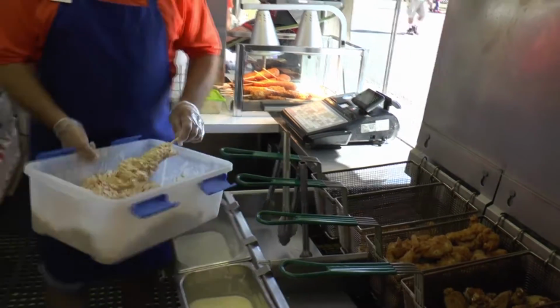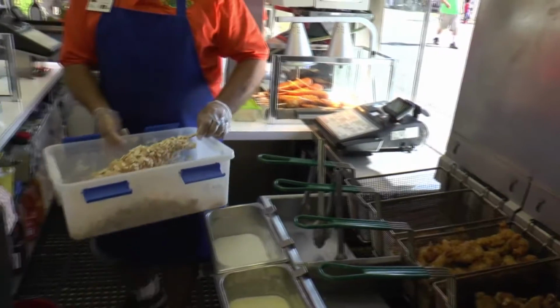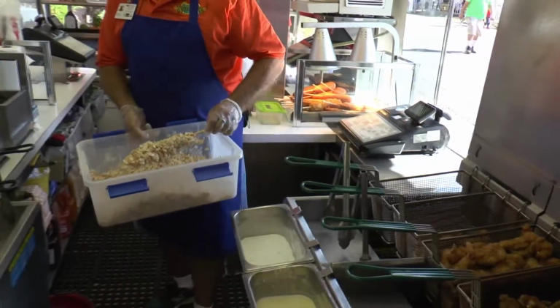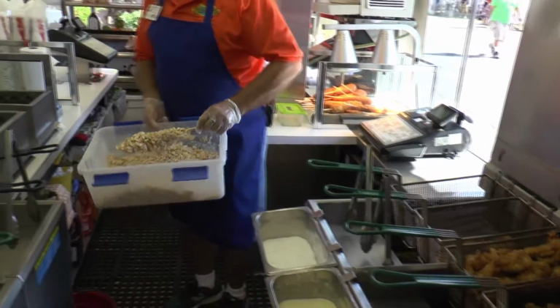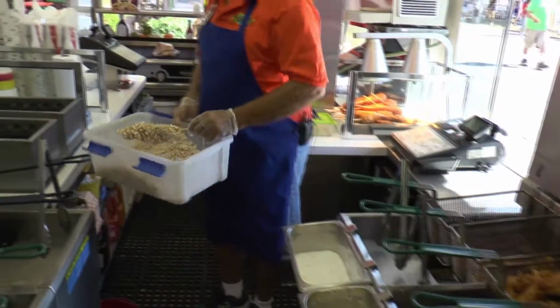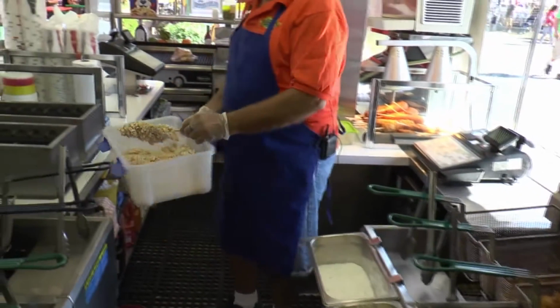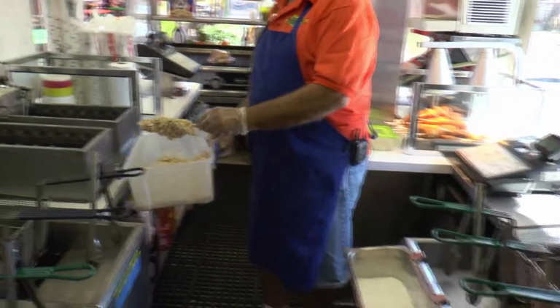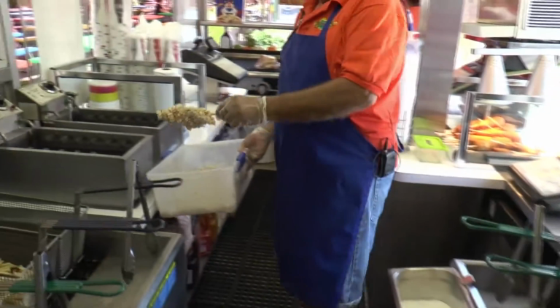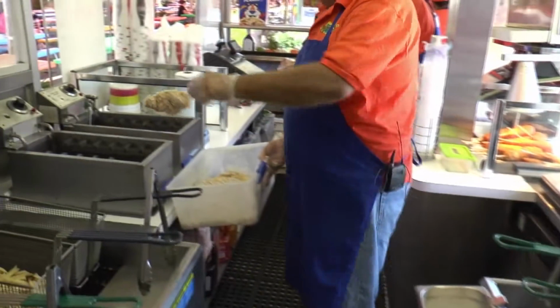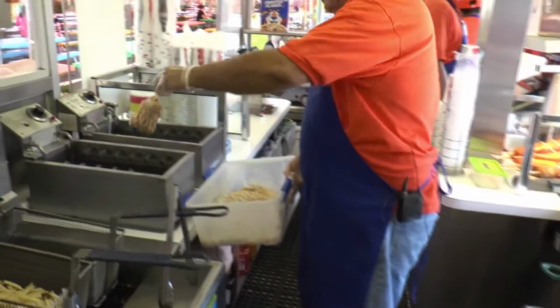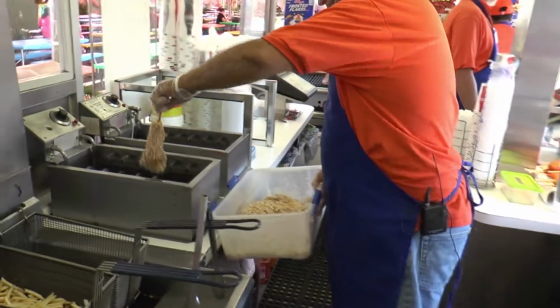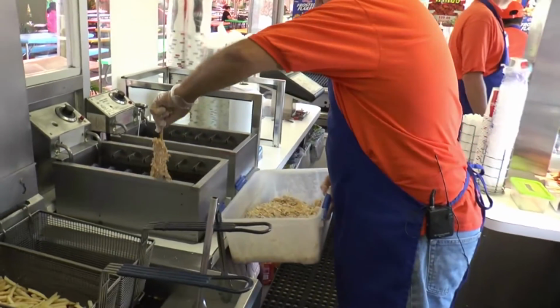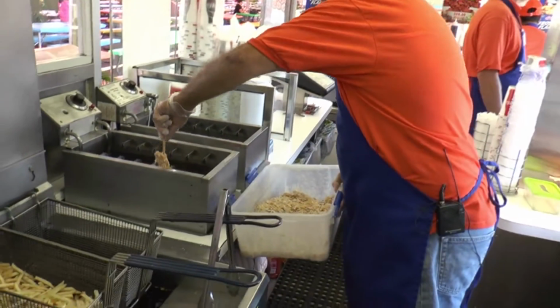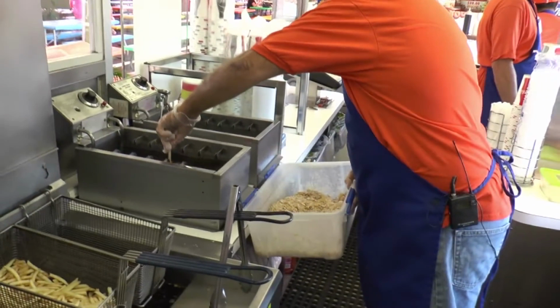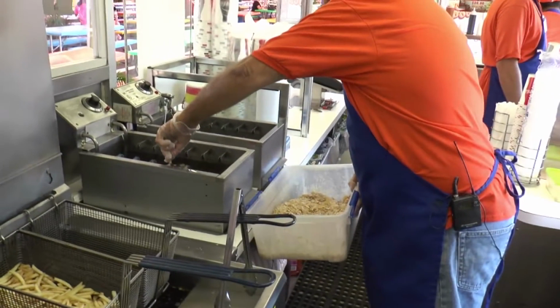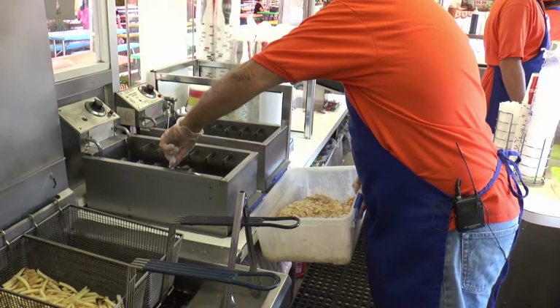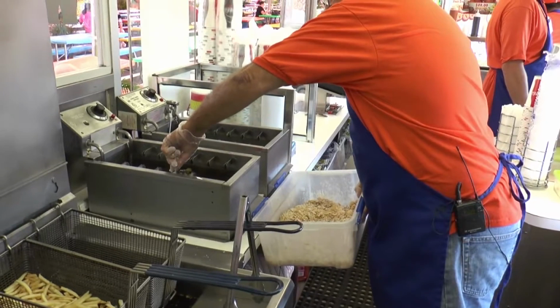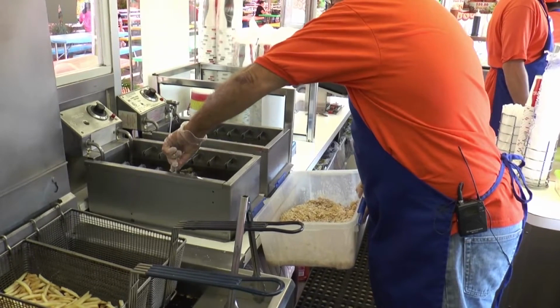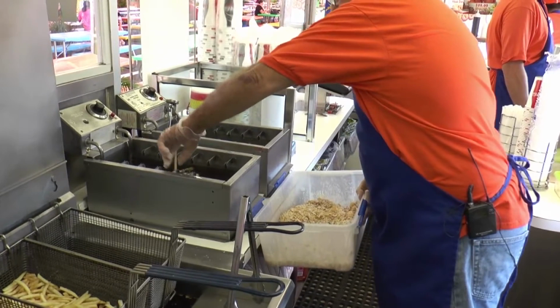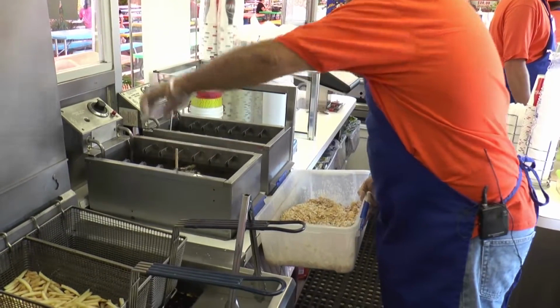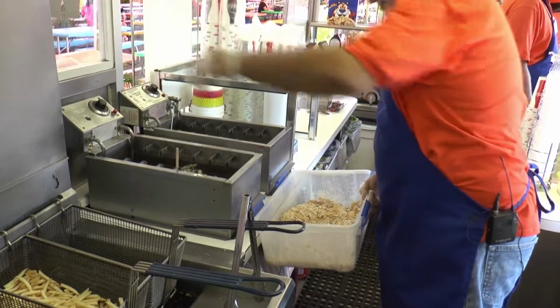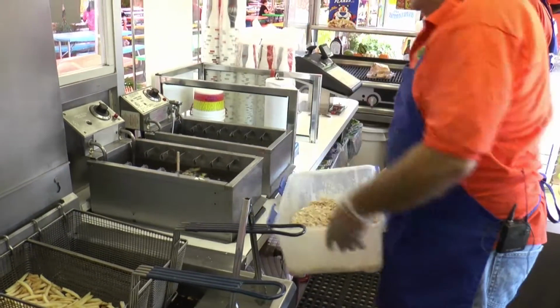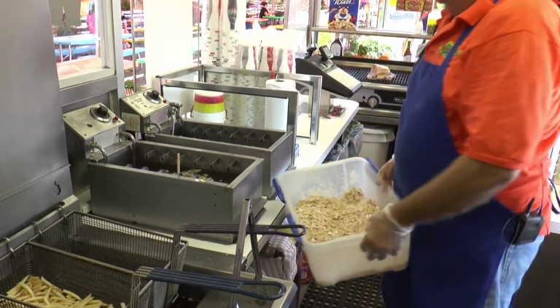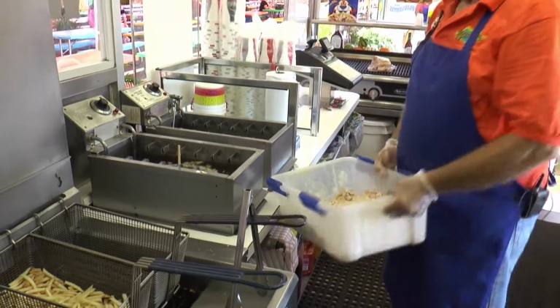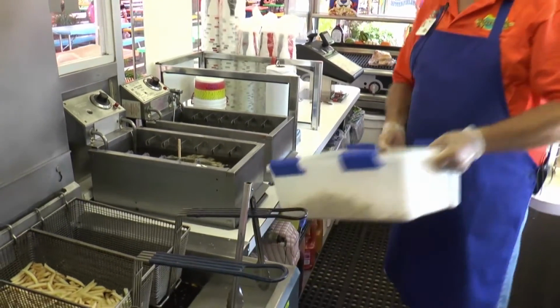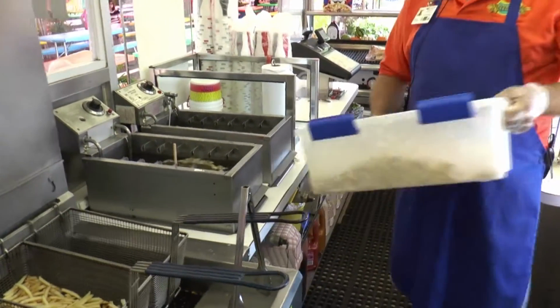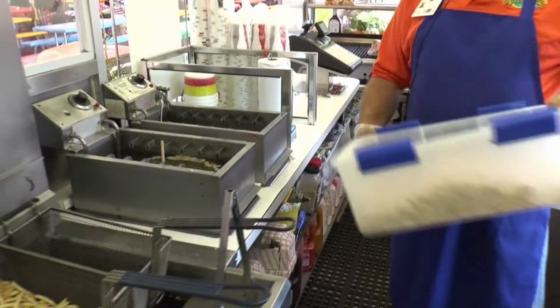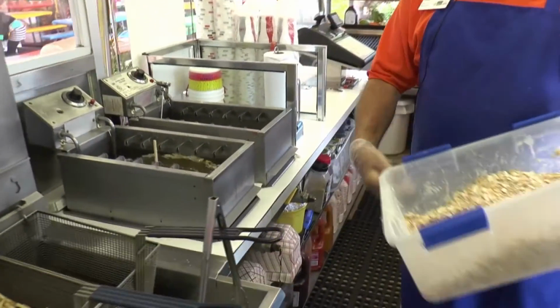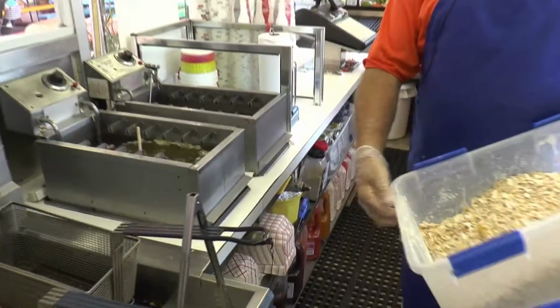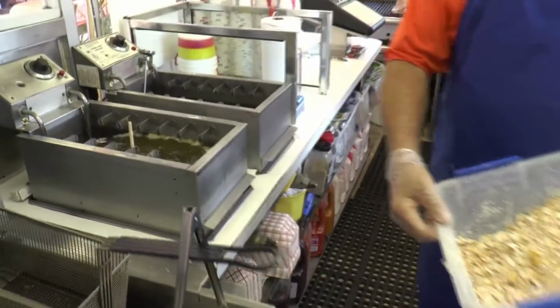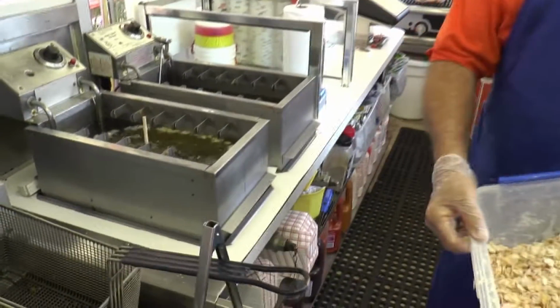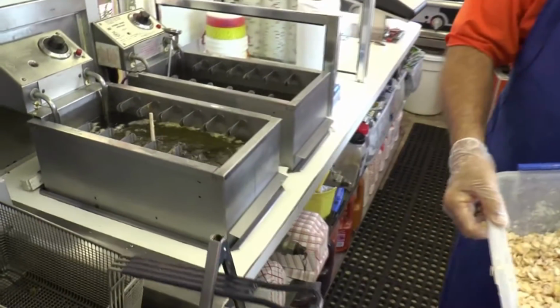And it'll cook for approximately 12 minutes. And that's our chicken on a stick with Frosted Flakes.